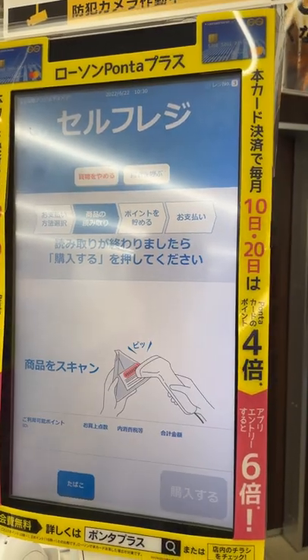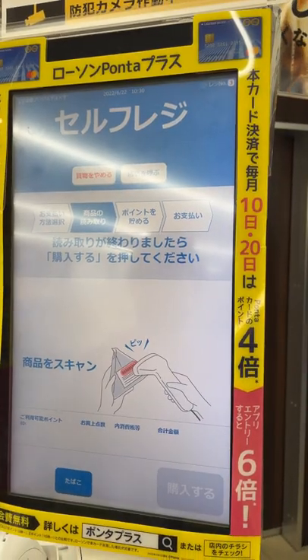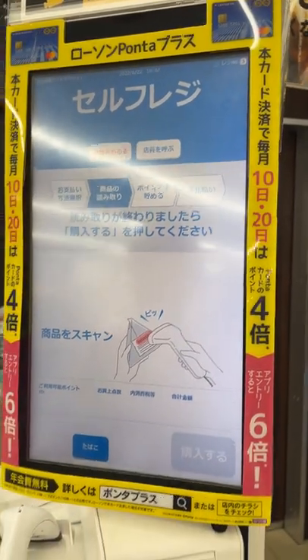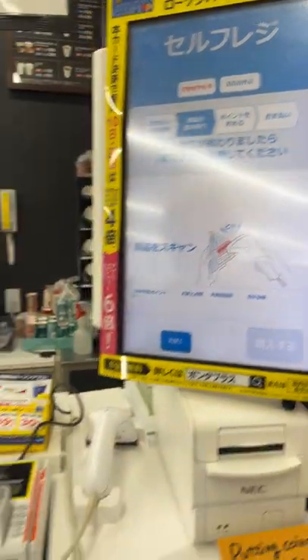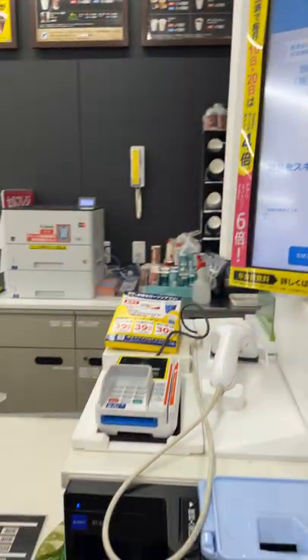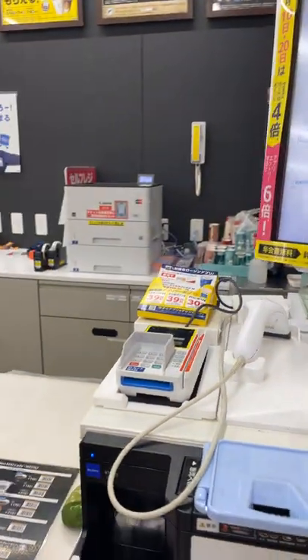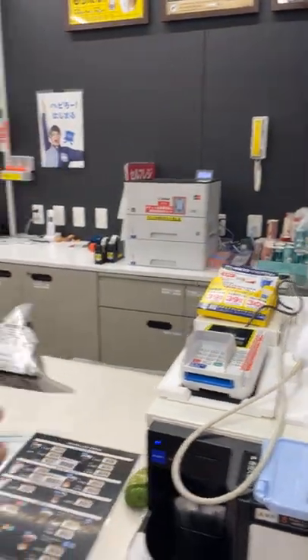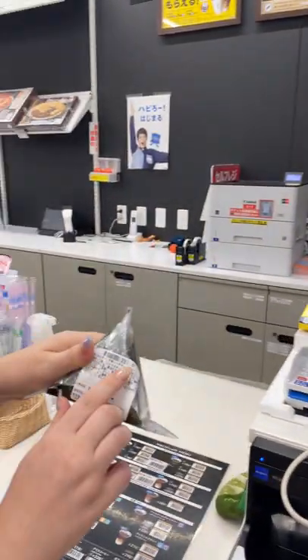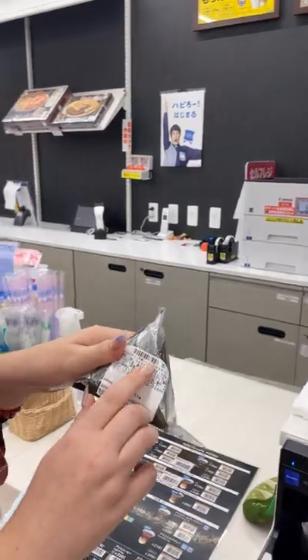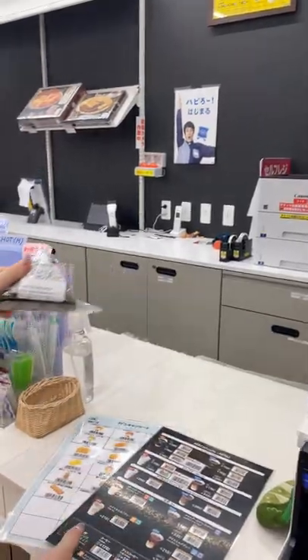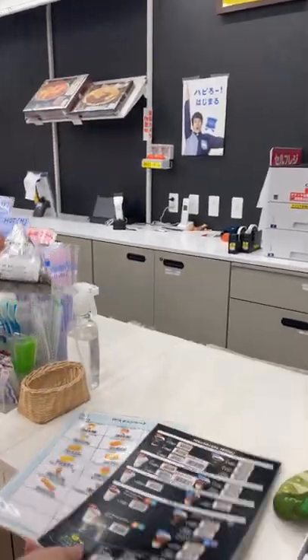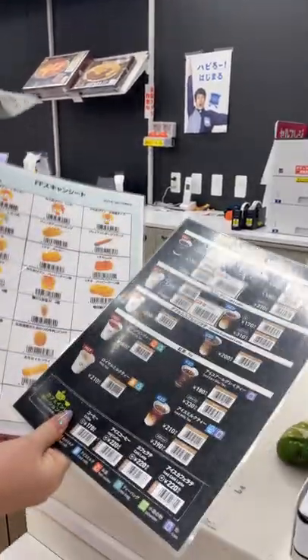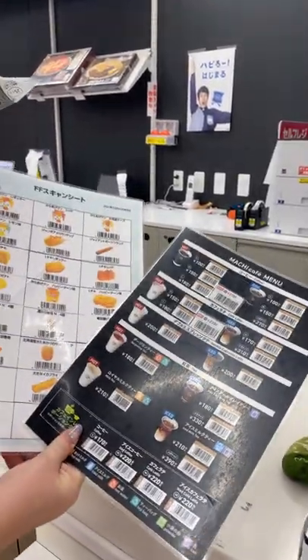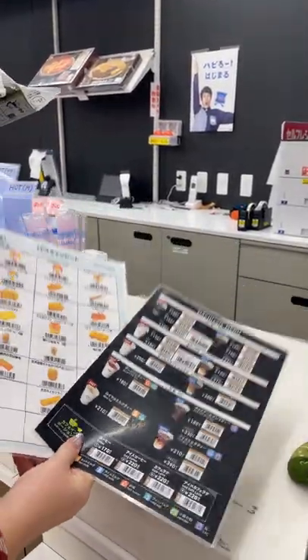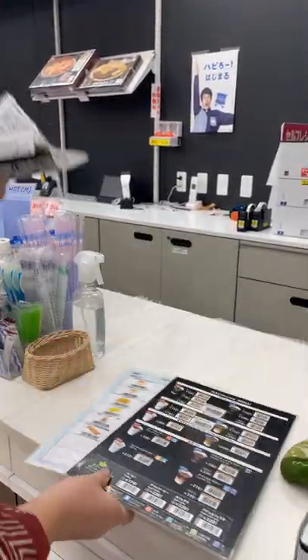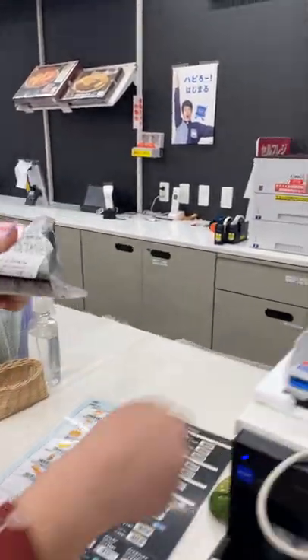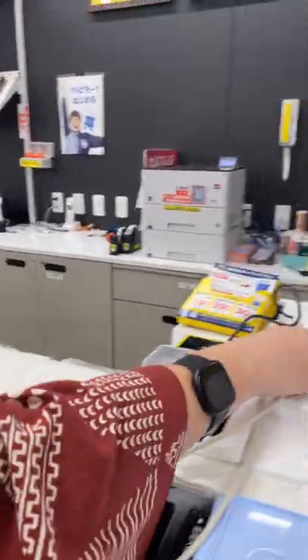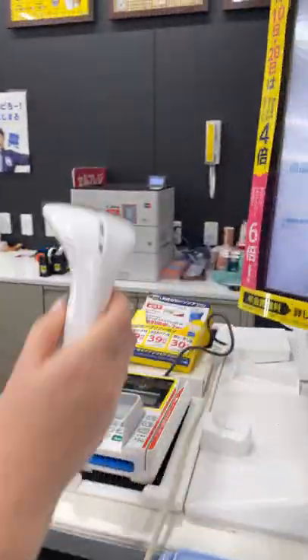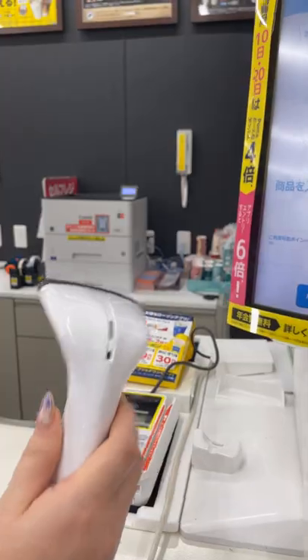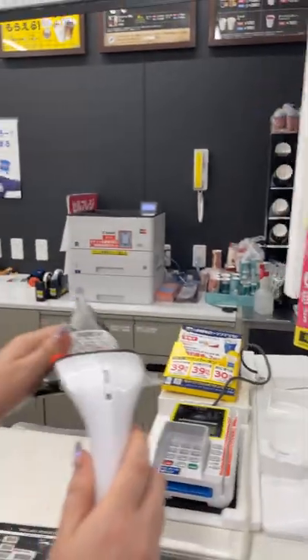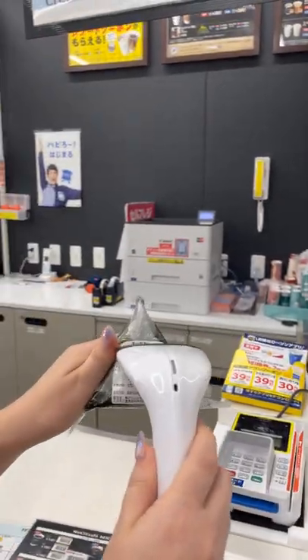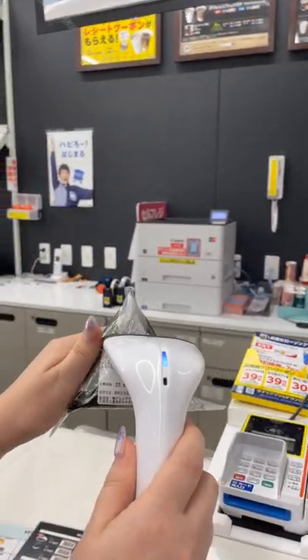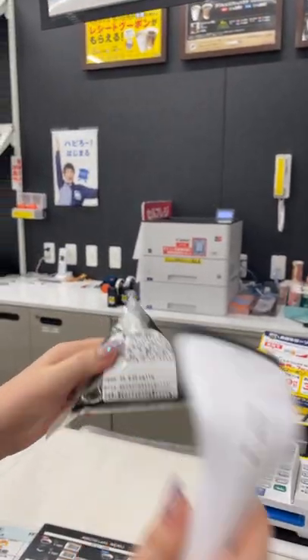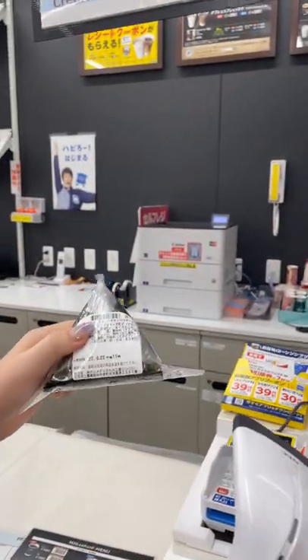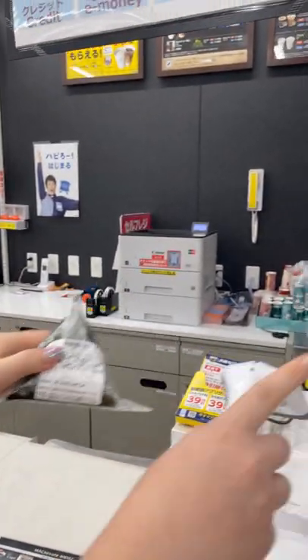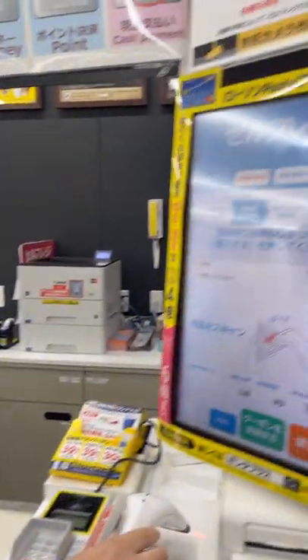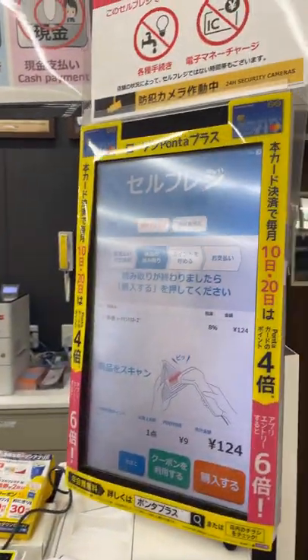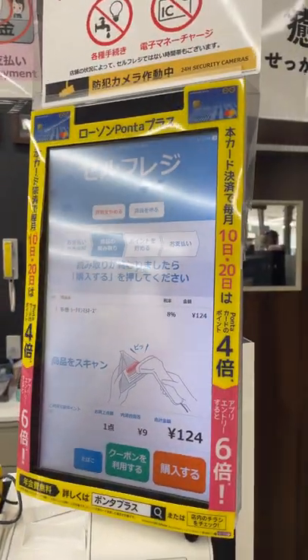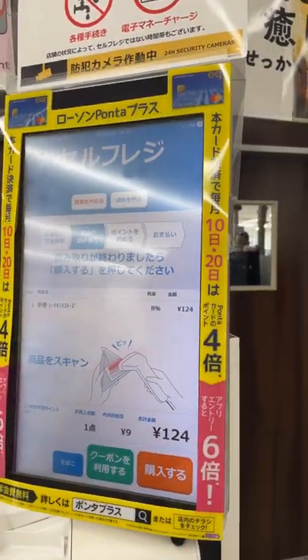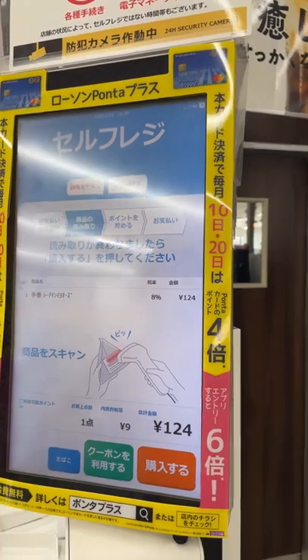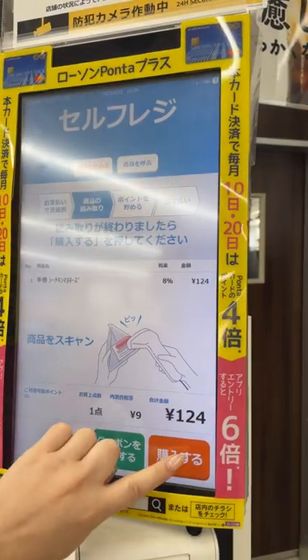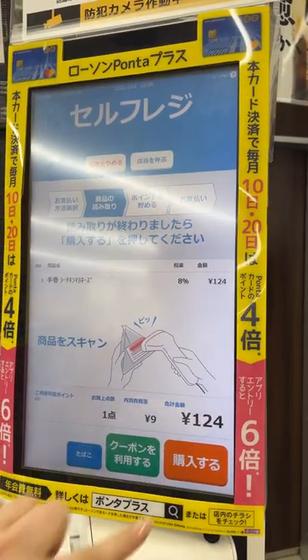Now we have to scan our items. On your items you just have to find the barcode. You can also use these to get hot items or coffee, but for us we'll just take the scanner here, scan it. There we go — it'll pop up on the screen. That's all we need, so now we'll hit that we're going to buy it.